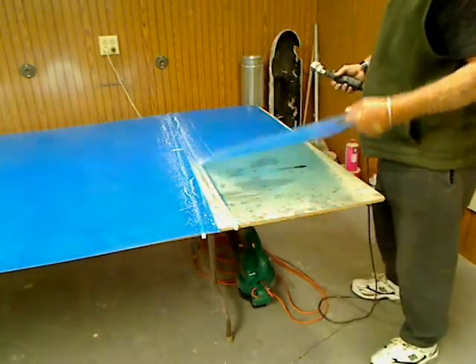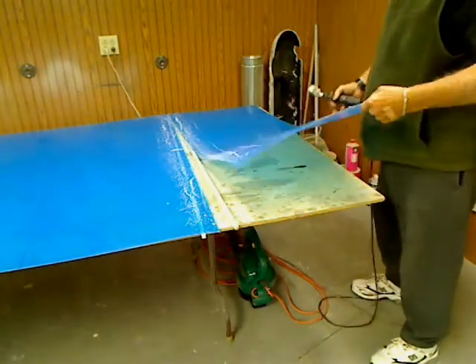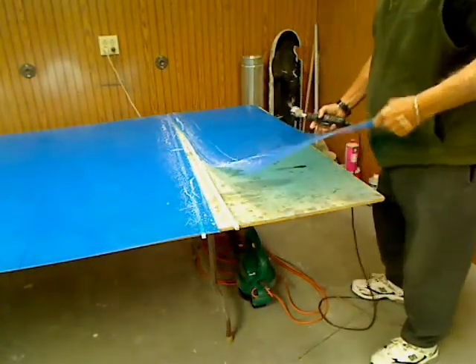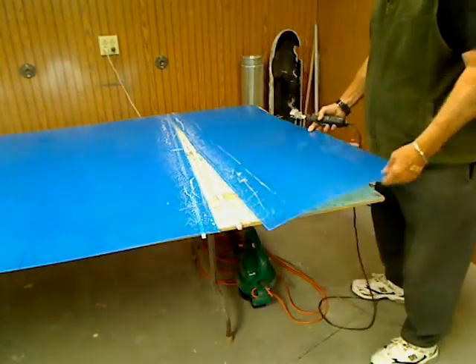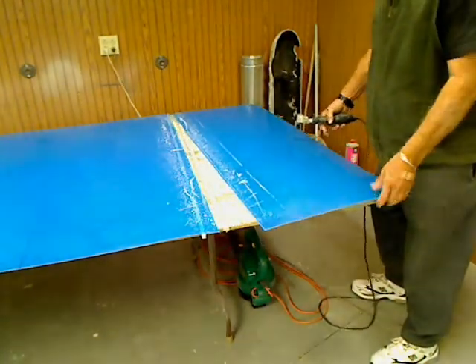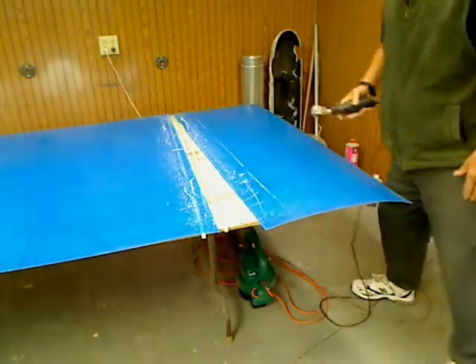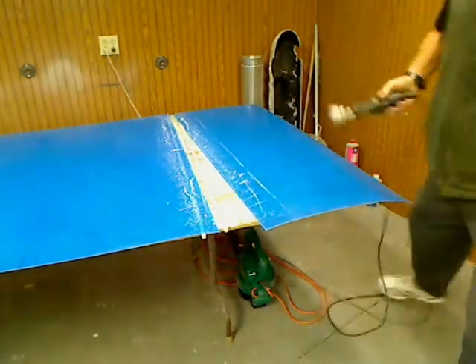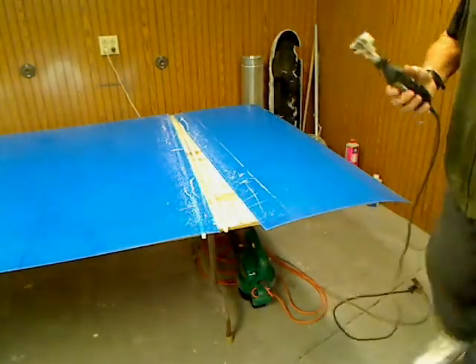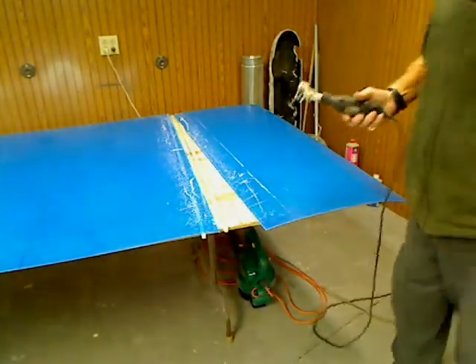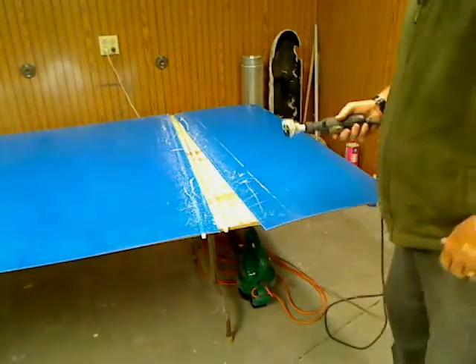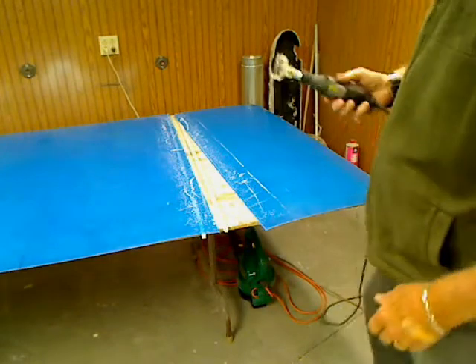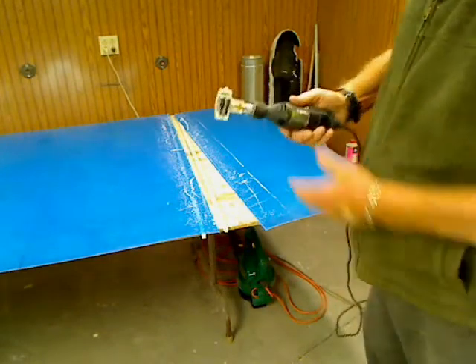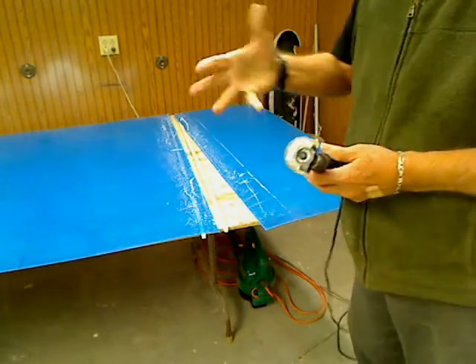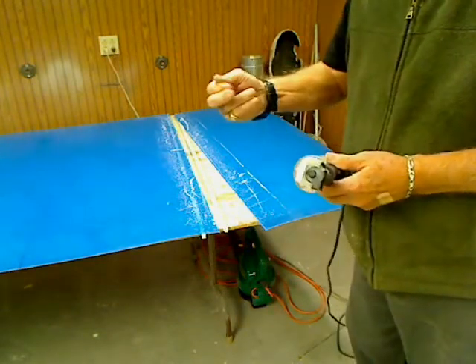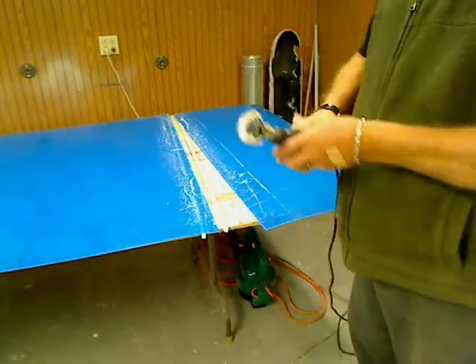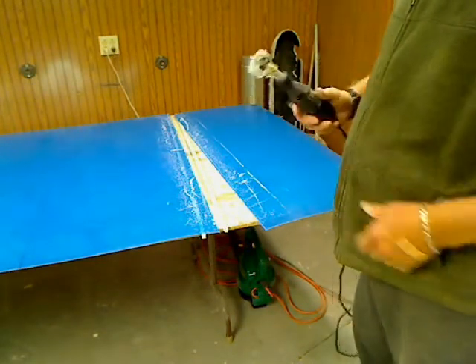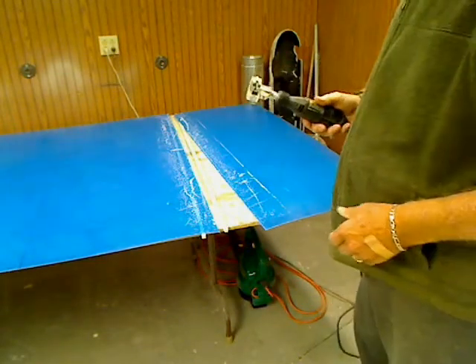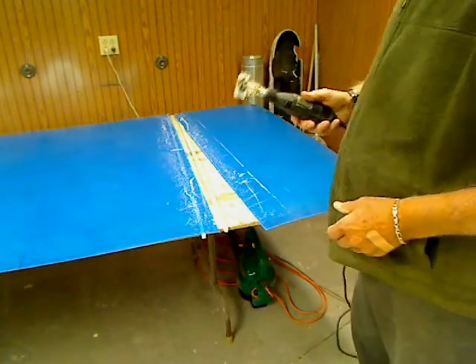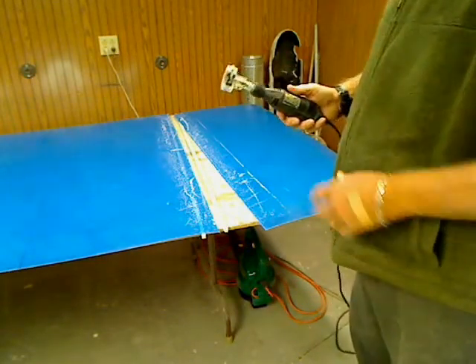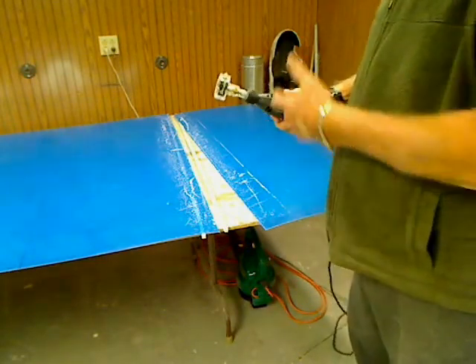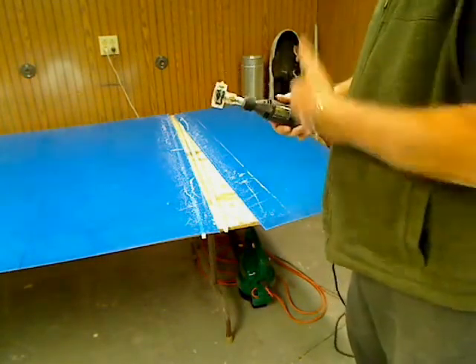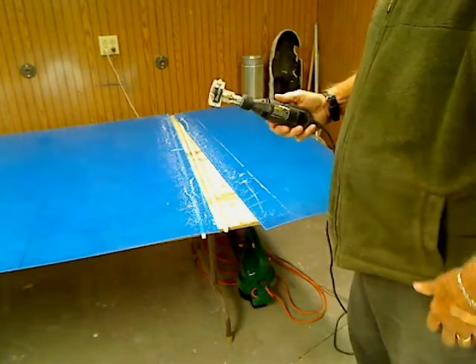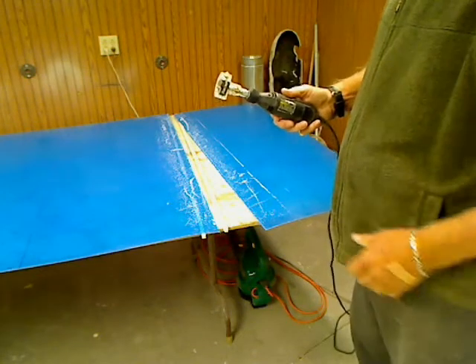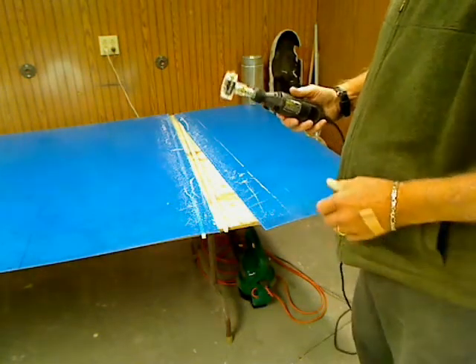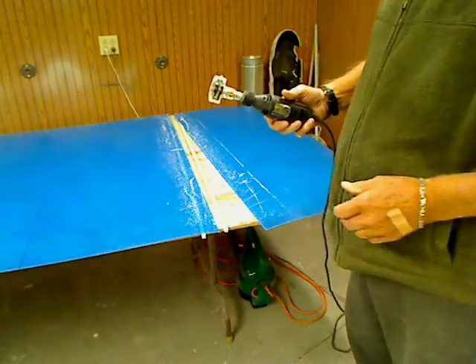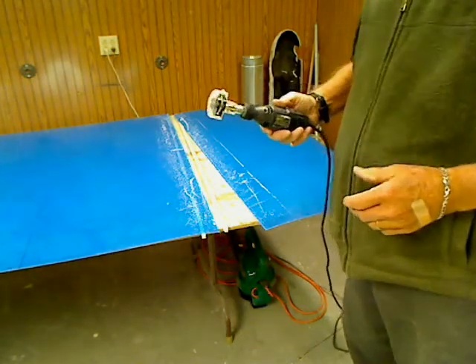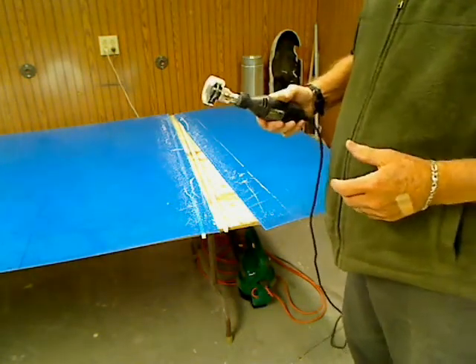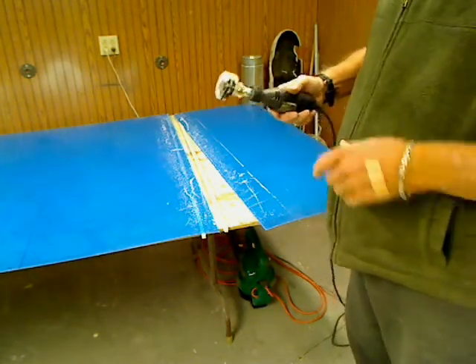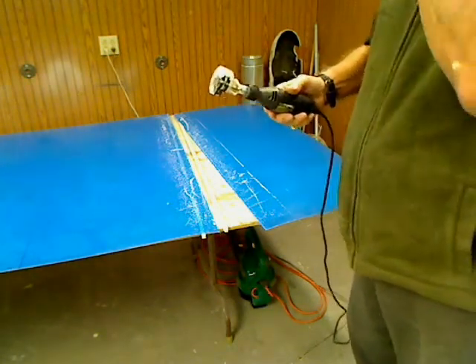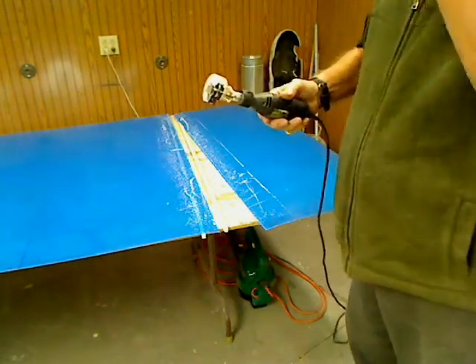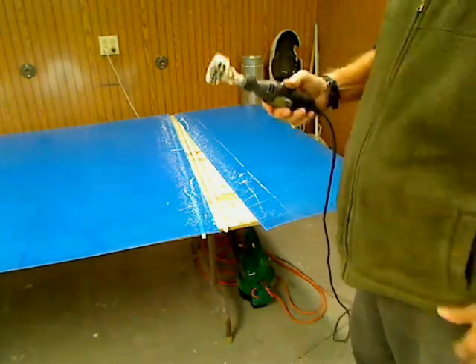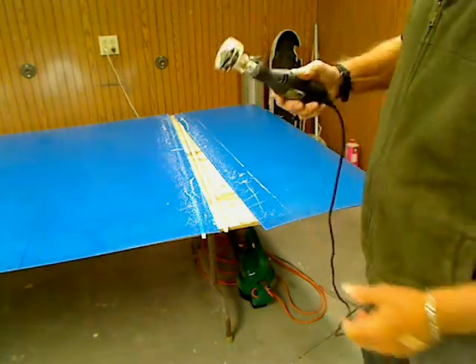There we go — just the easiest cut. That's a lot easier on the hand. I'll go ahead and cut the rest of these out, and then we'll get back to you with what we do next.